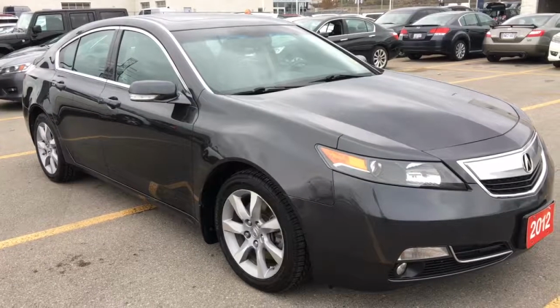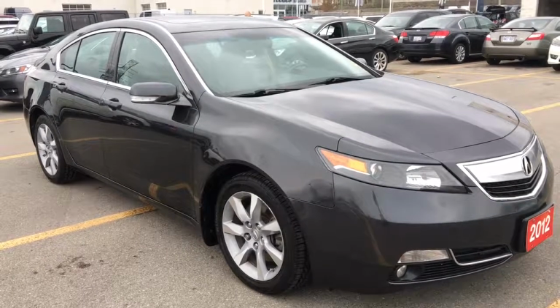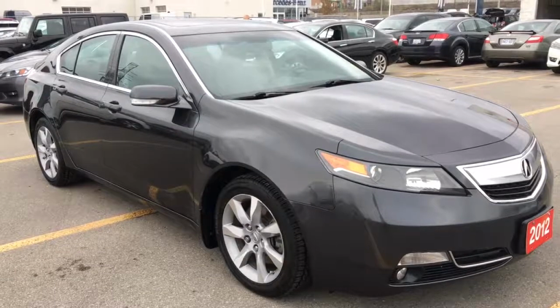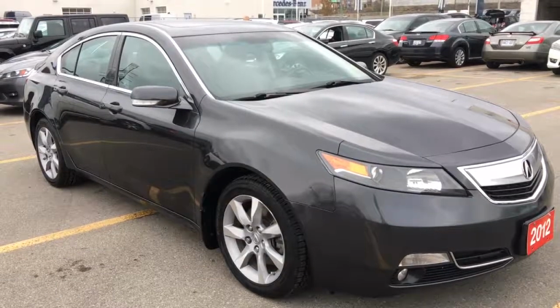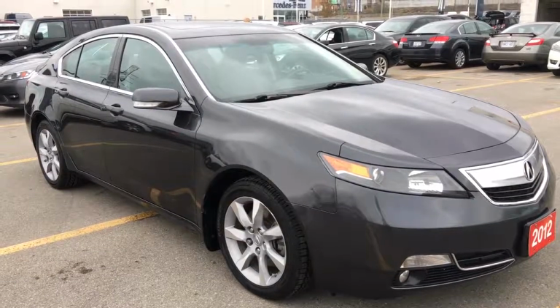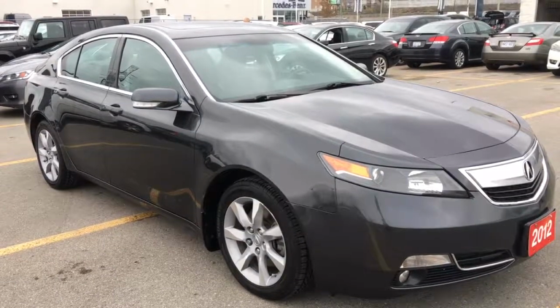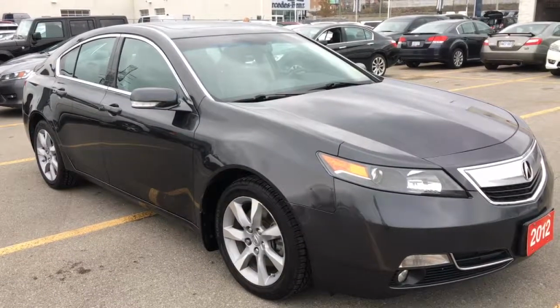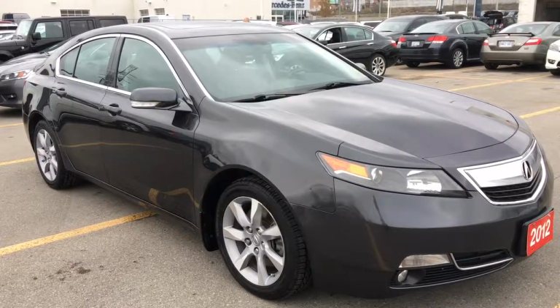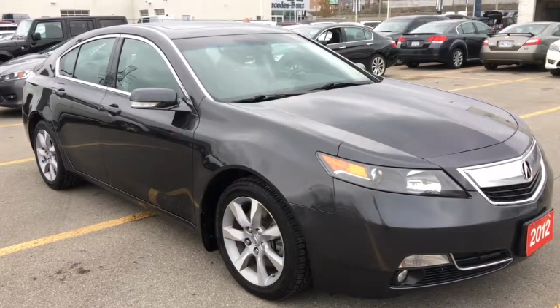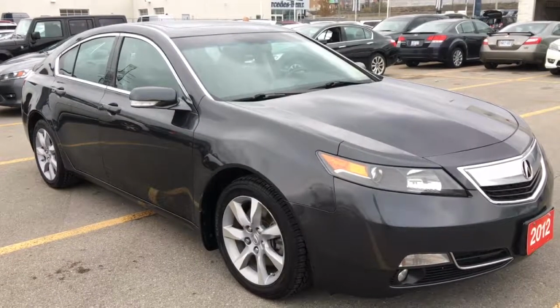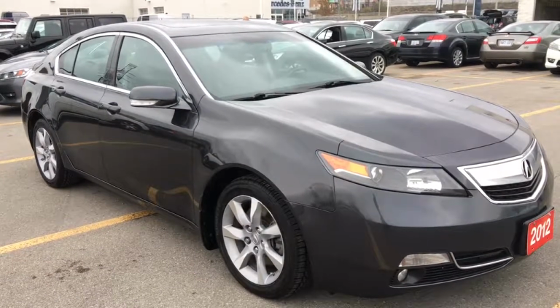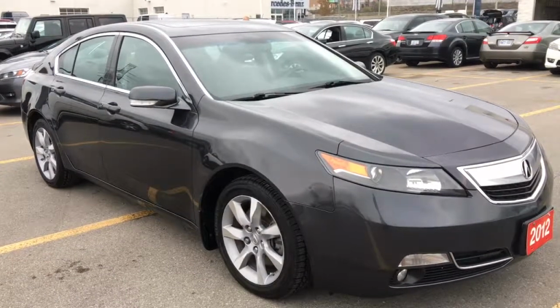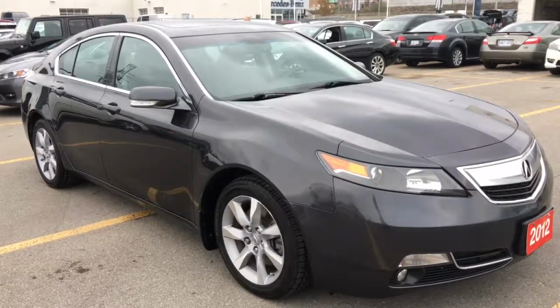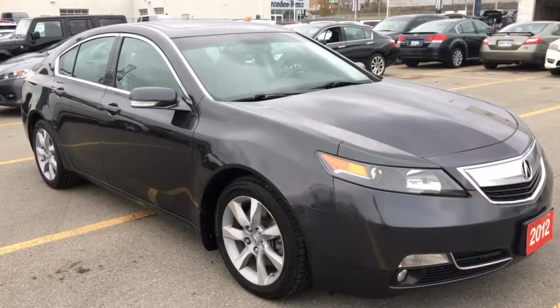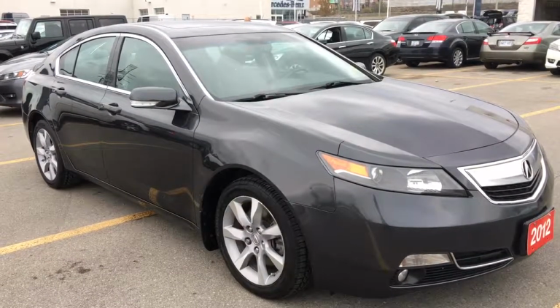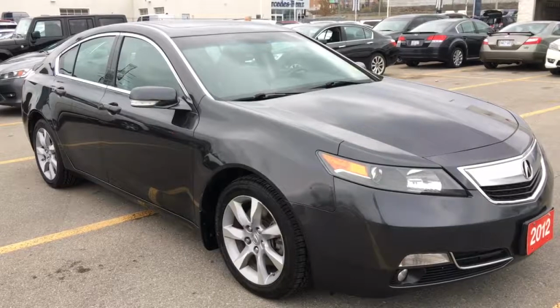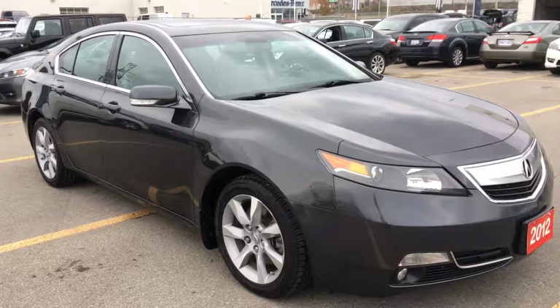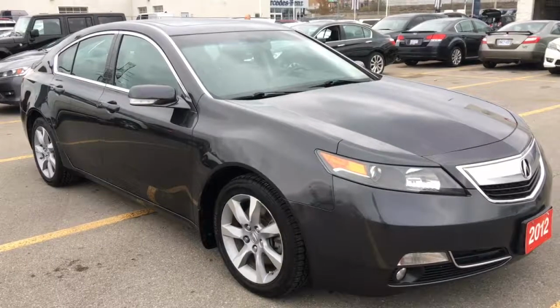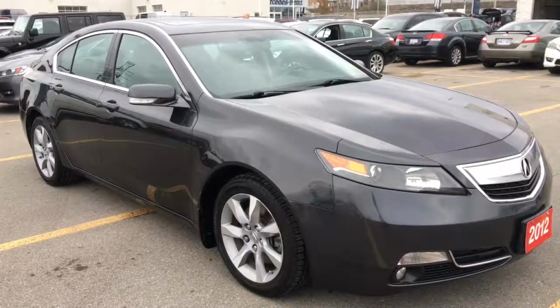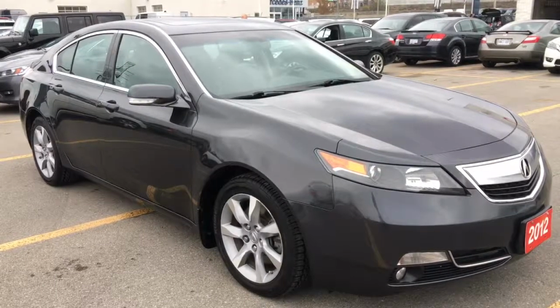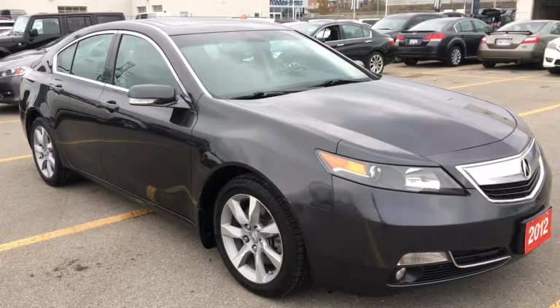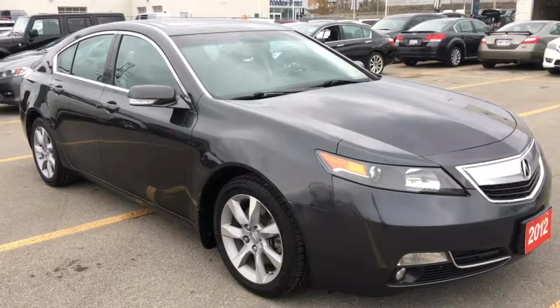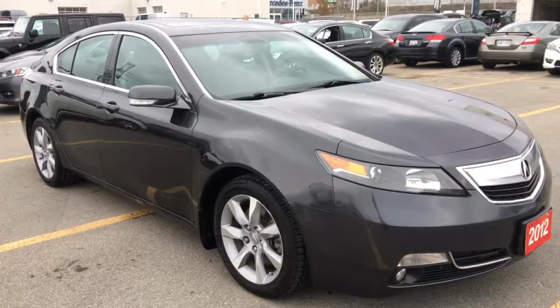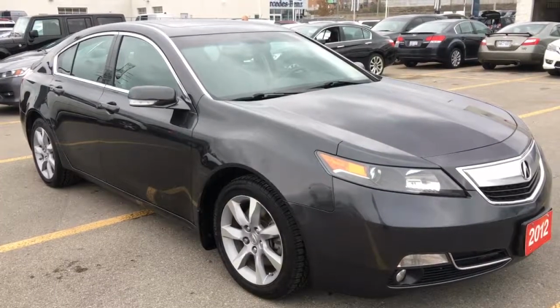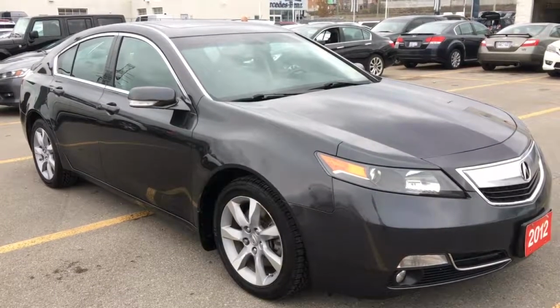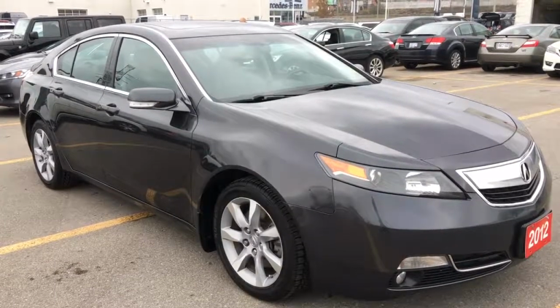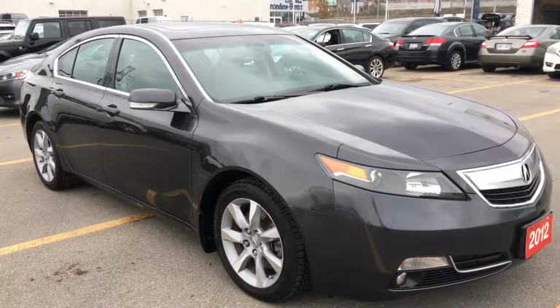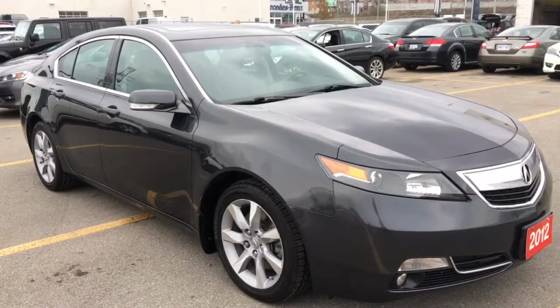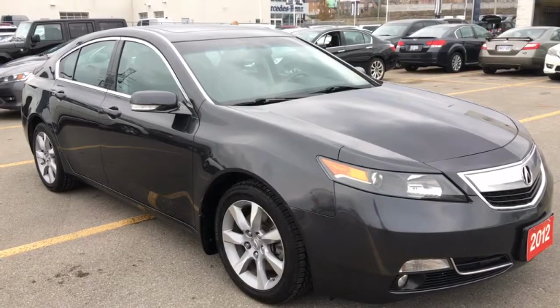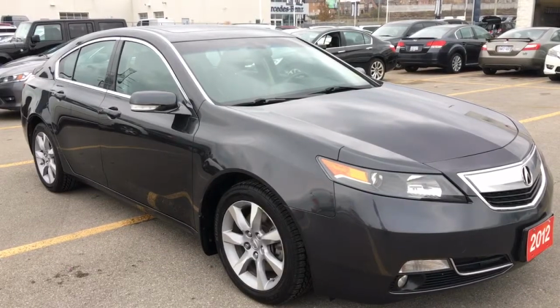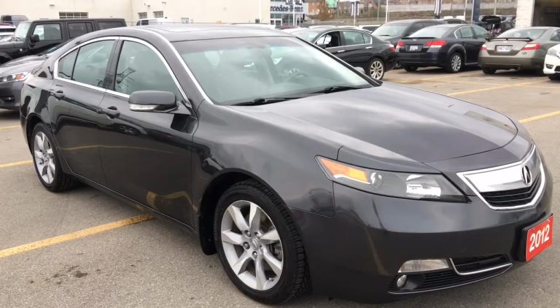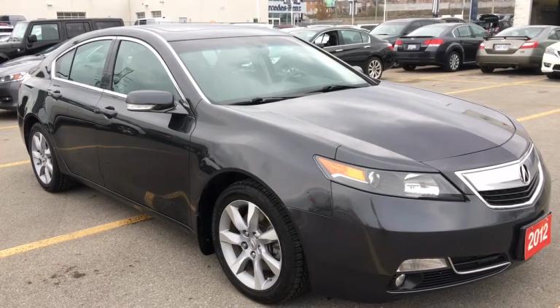Hello and welcome, I'm Courtney Burgess and I'm here at Whitby Oshawa Honda where we've got city deals with a country feel, and today we're checking out this beautiful 2012 Acura TL Sedan in Graphite Lustre Metallic Finish.